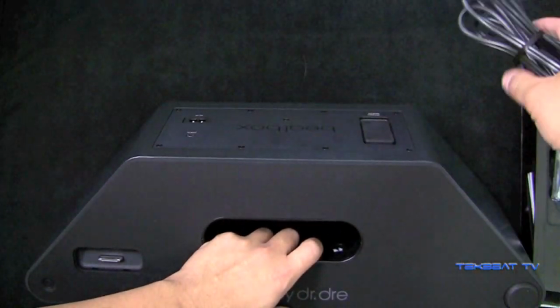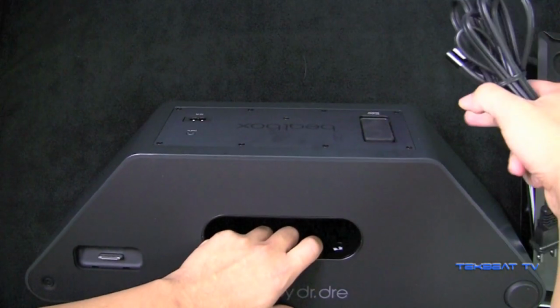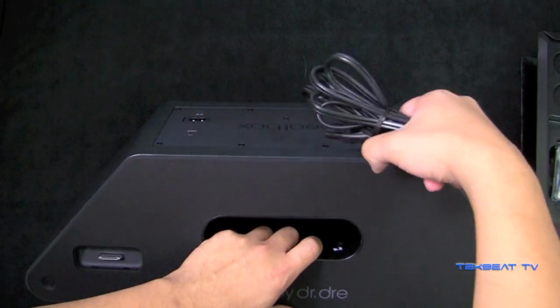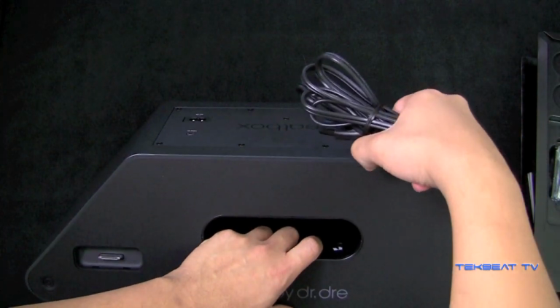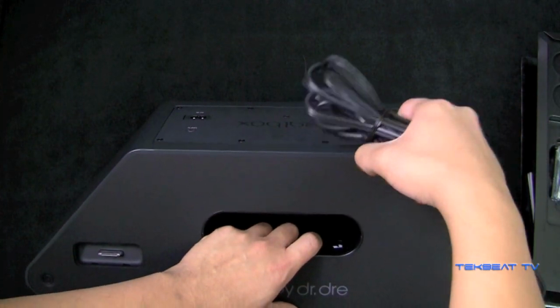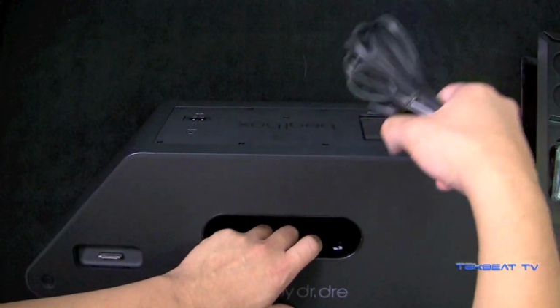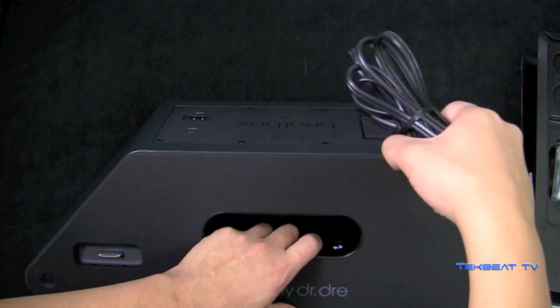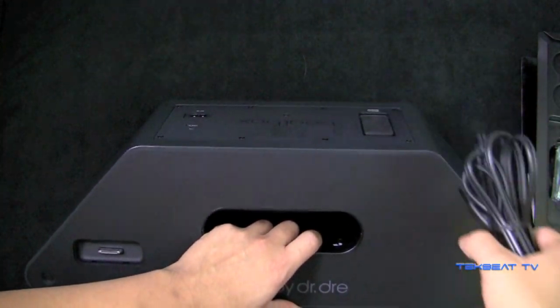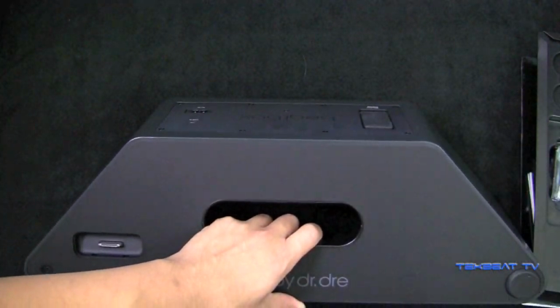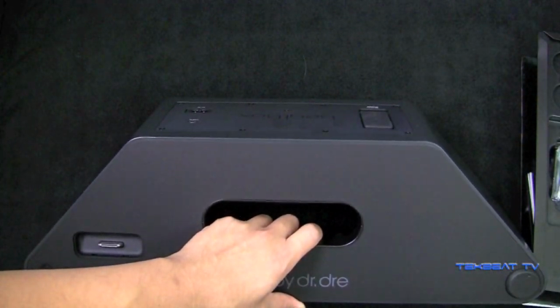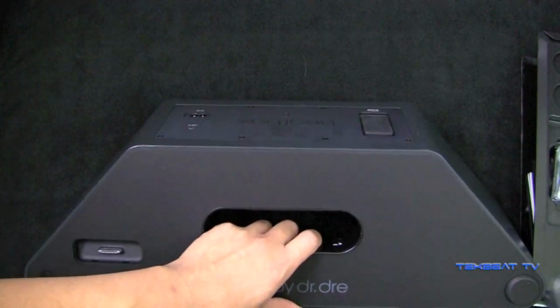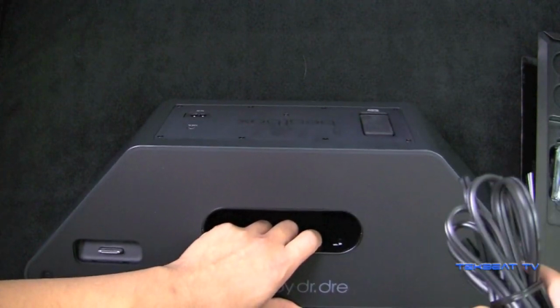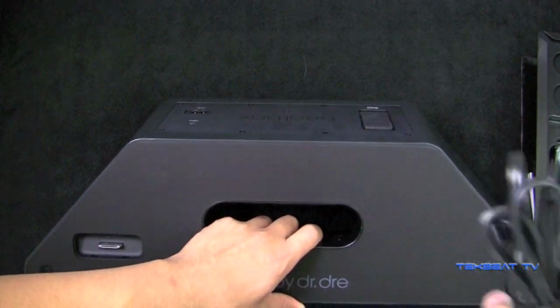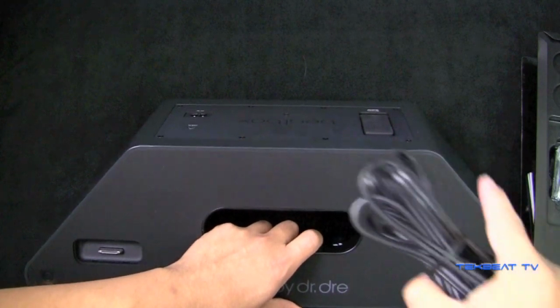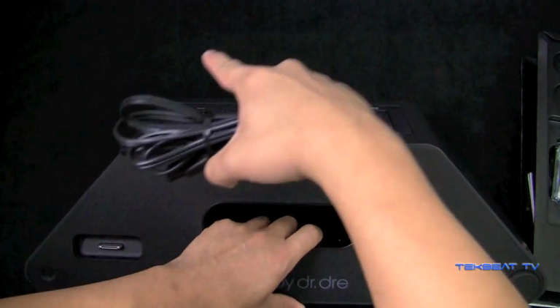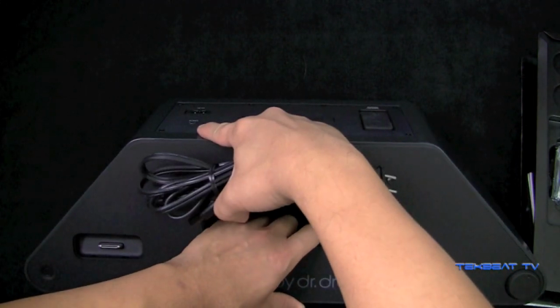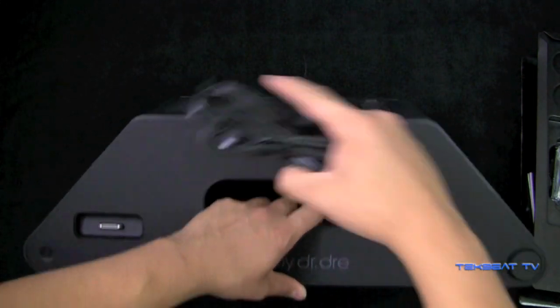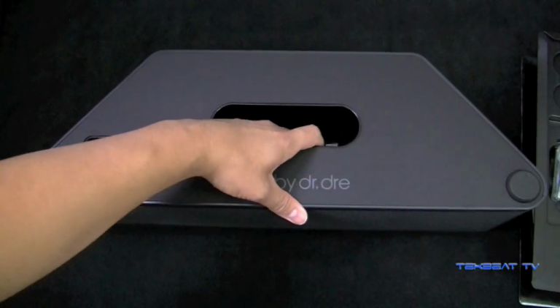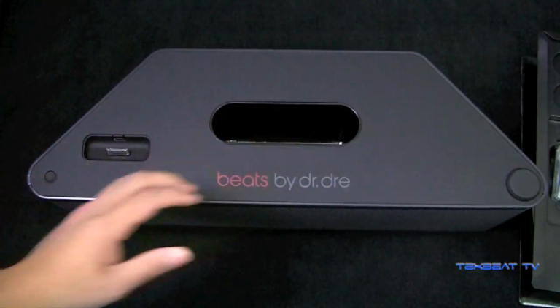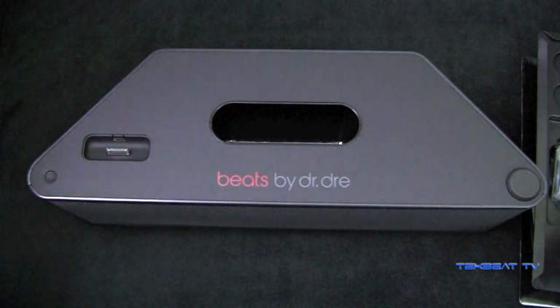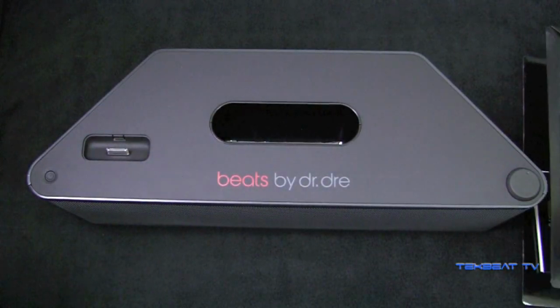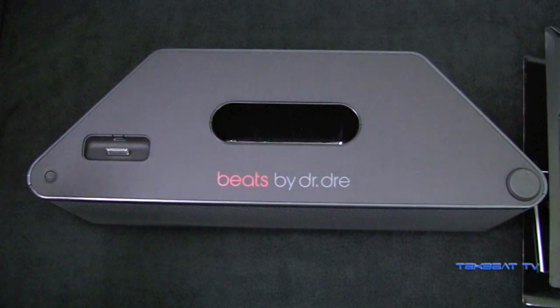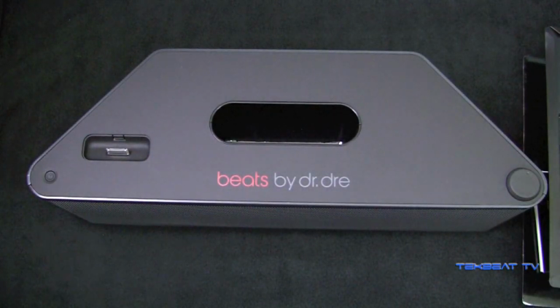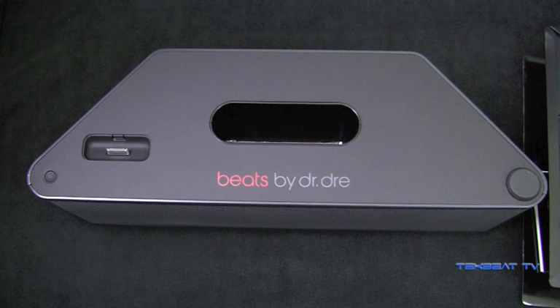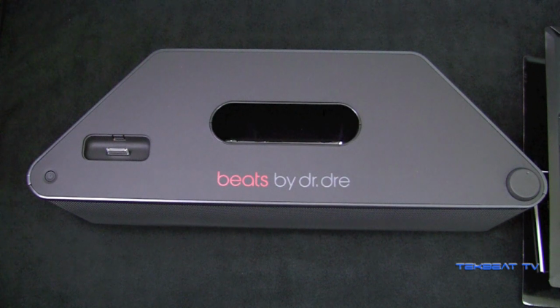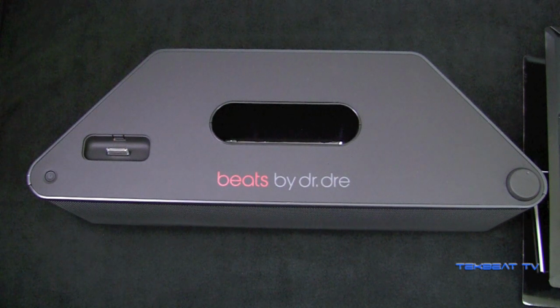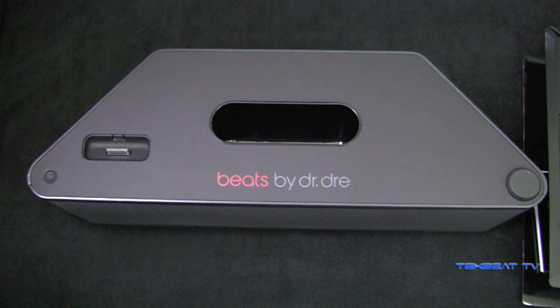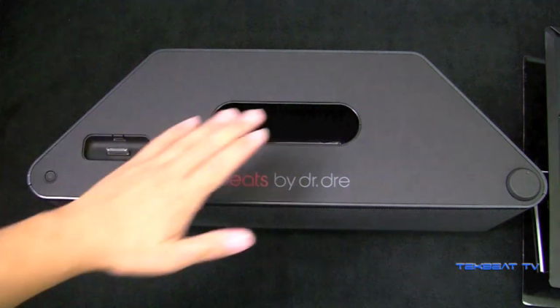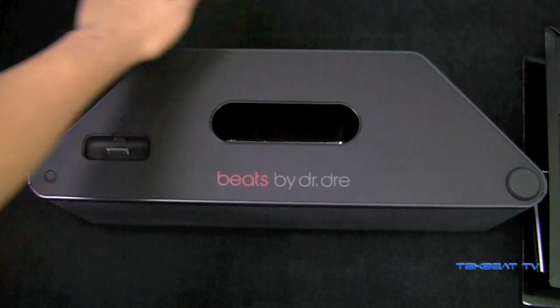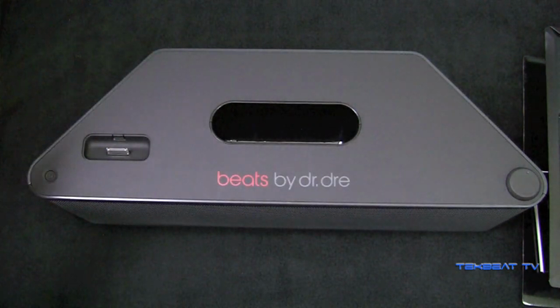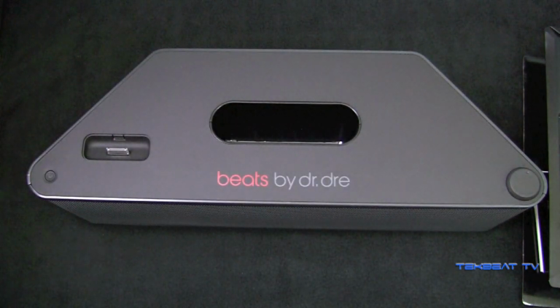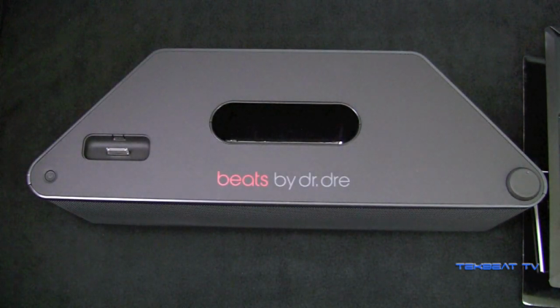It does have this wireless module which will make it compatible with Monster Streamcast technology. That's a line in. It was very simple — as soon as I did that, it was ready to go. I plugged it in, I turned it on, music sounded great.